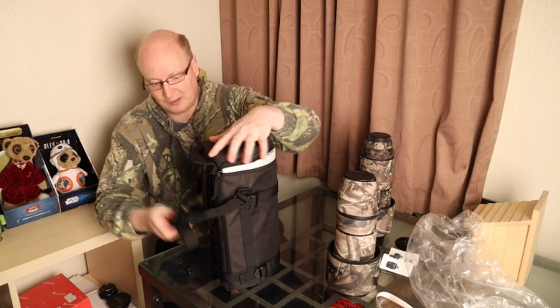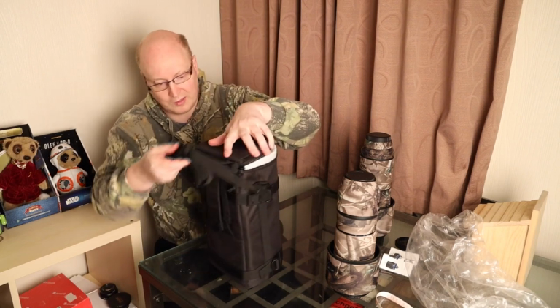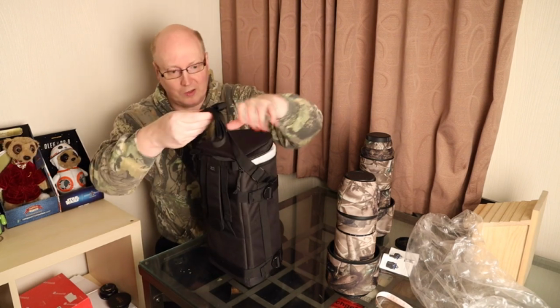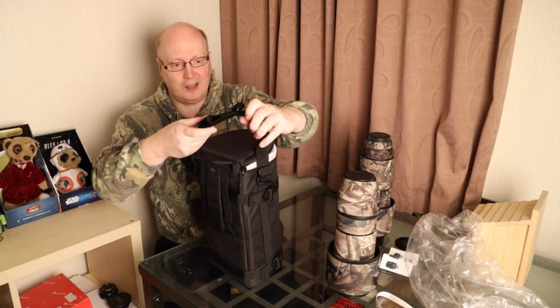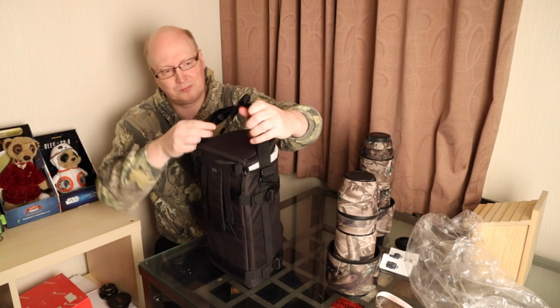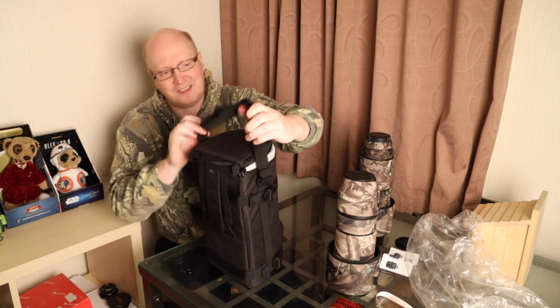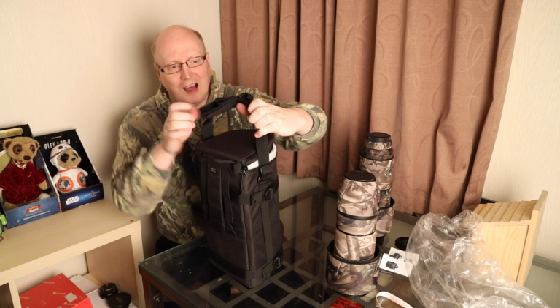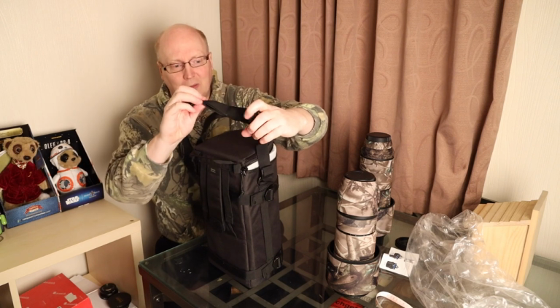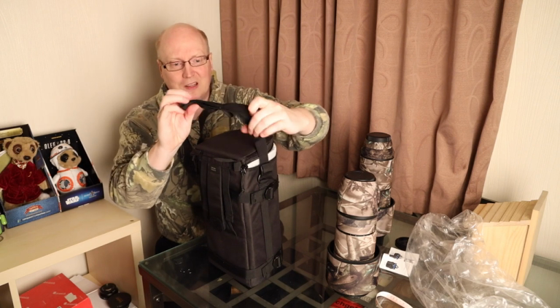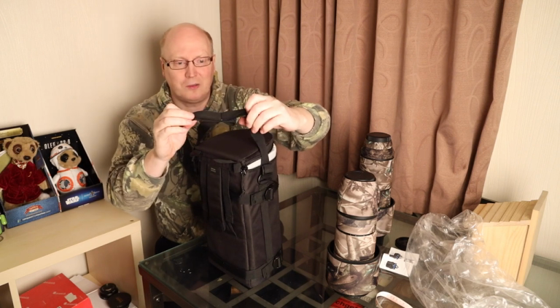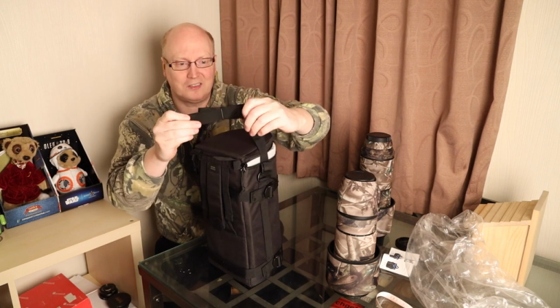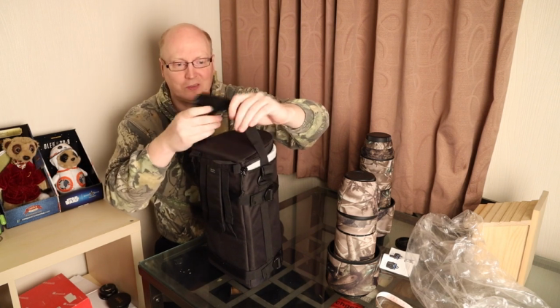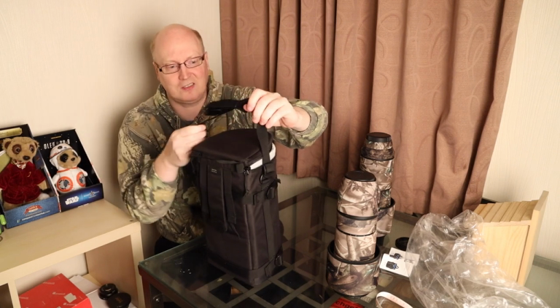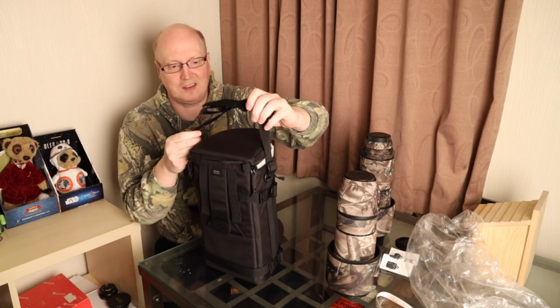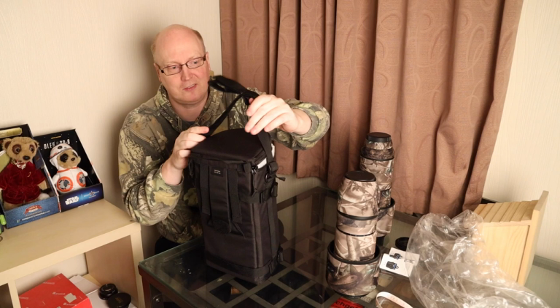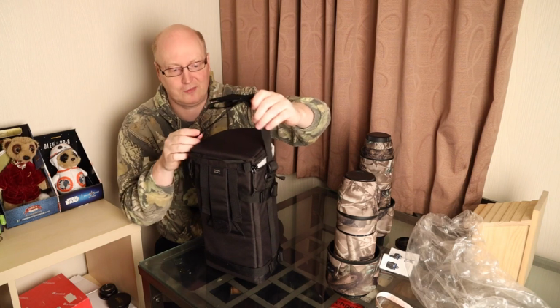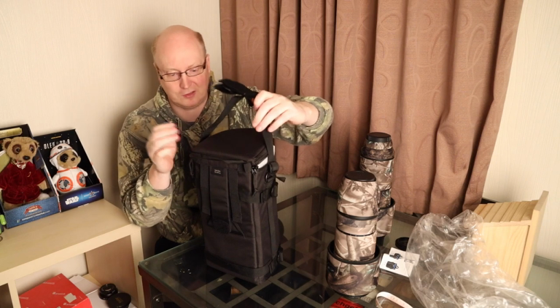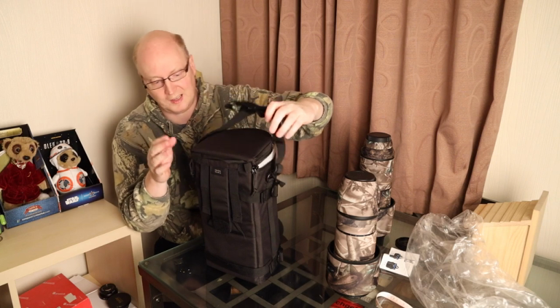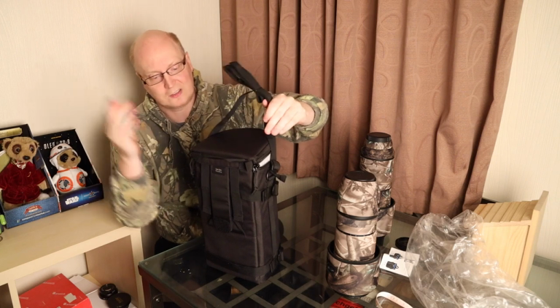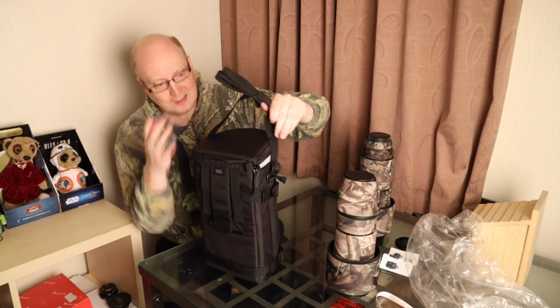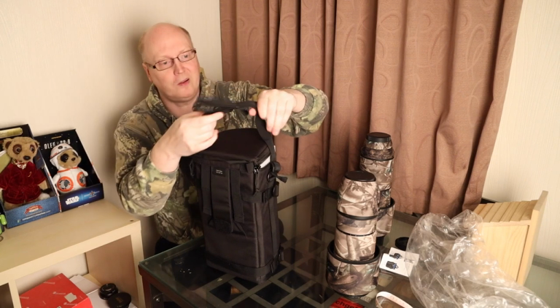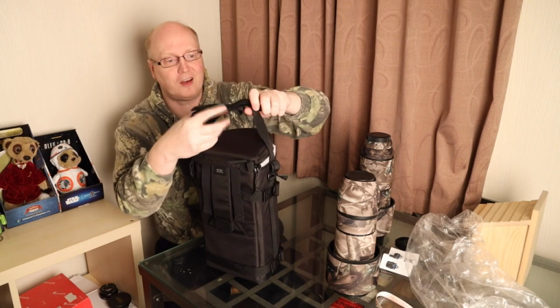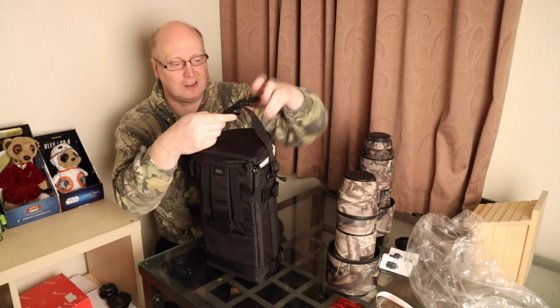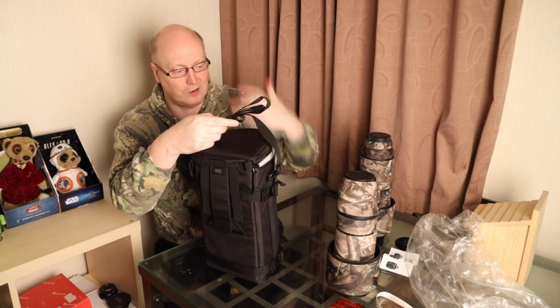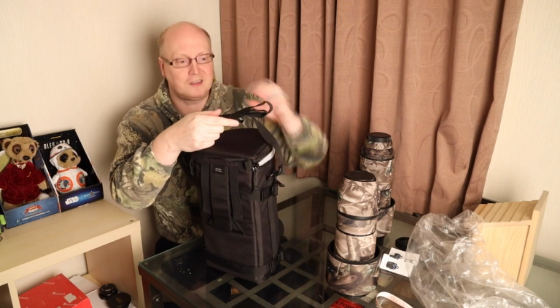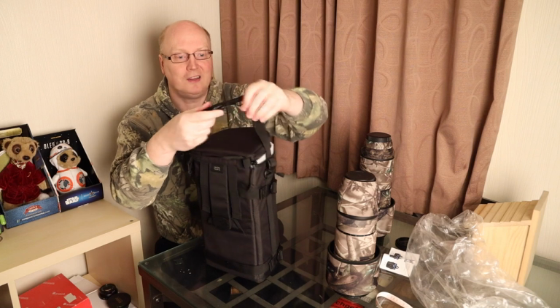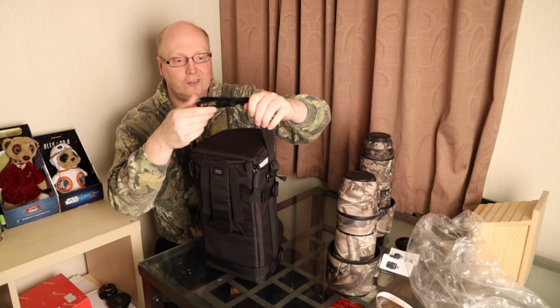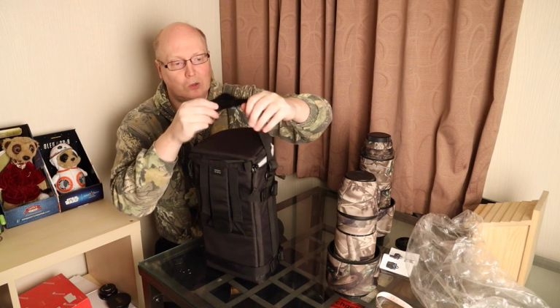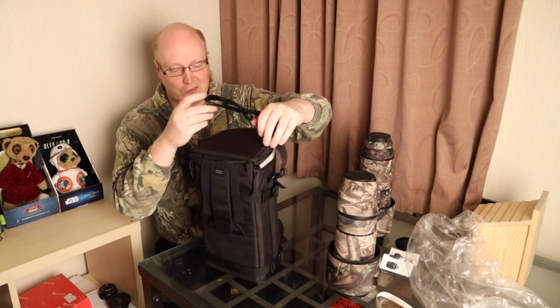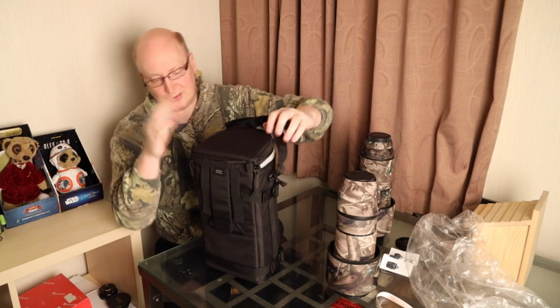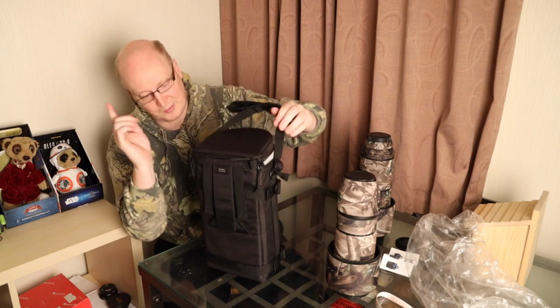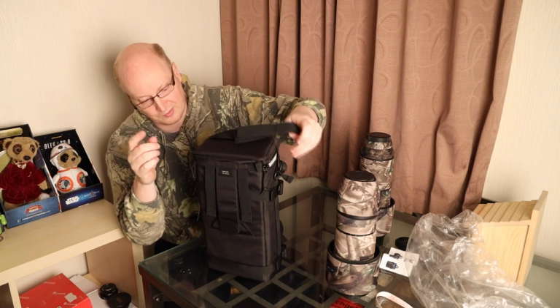It comes with a basic strap — there's no padding on it. I won't say it's an expensive strap they've used. I'm slightly disappointed with the fact that it's a well-known brand and they haven't given you a quality strap. So that's a bit disappointing.